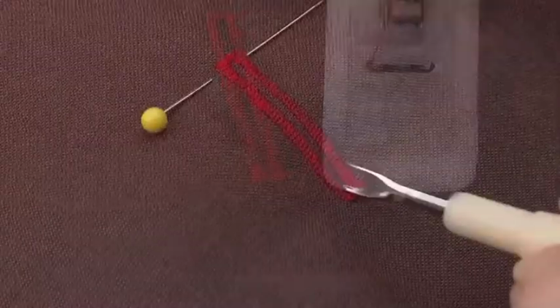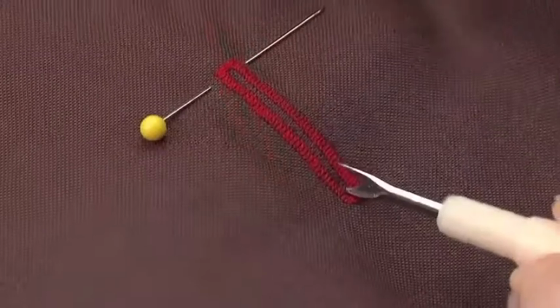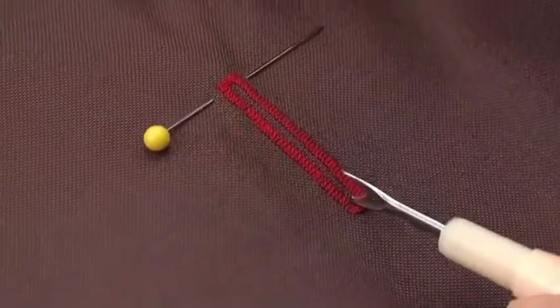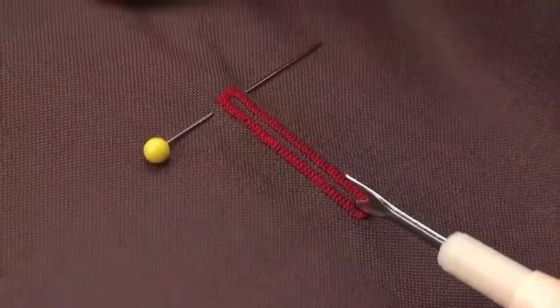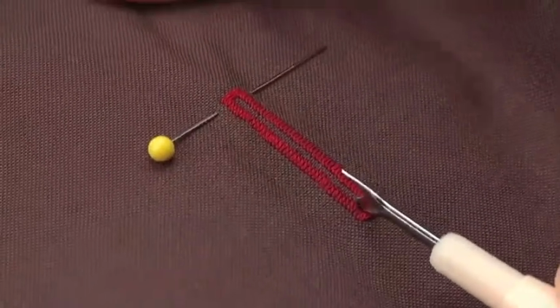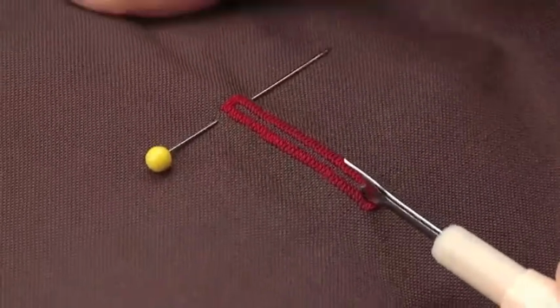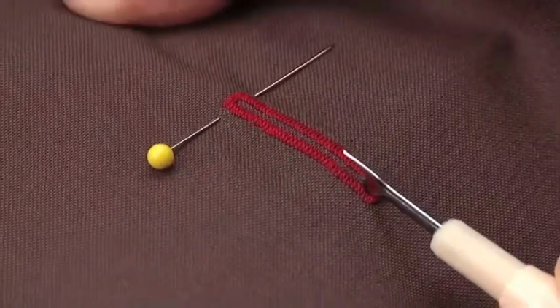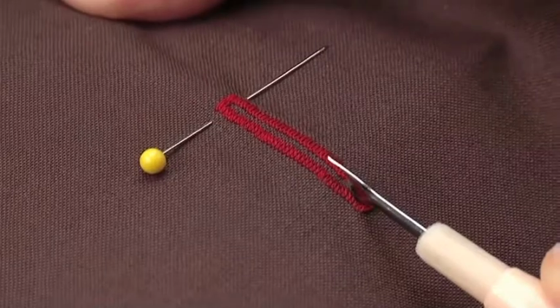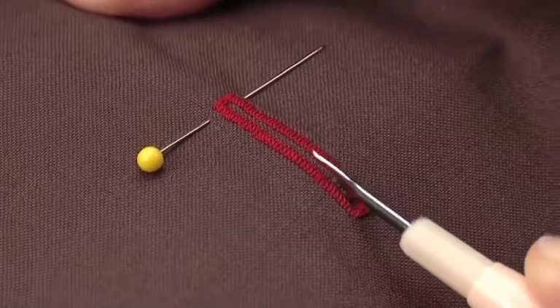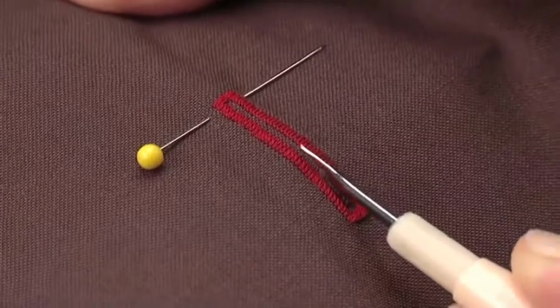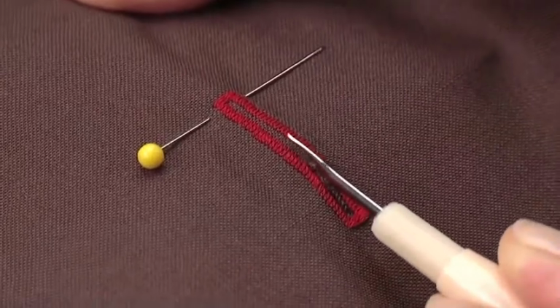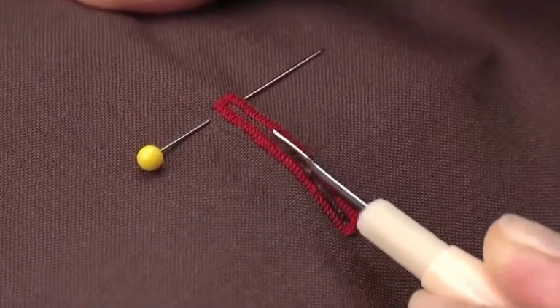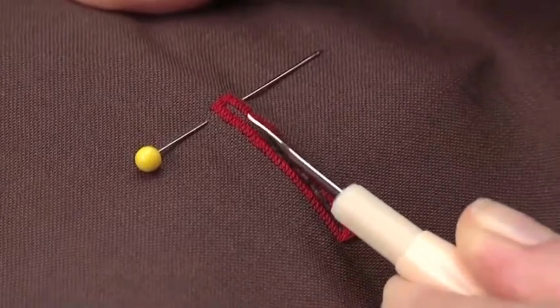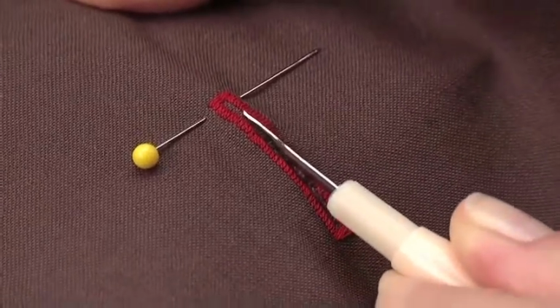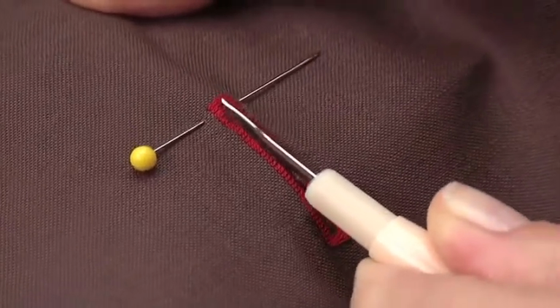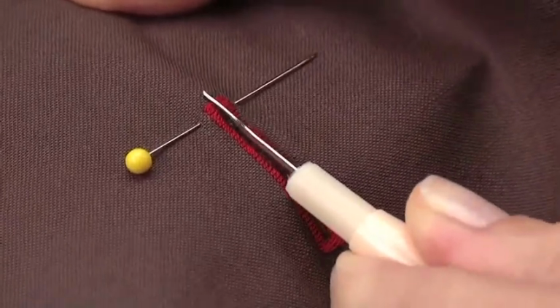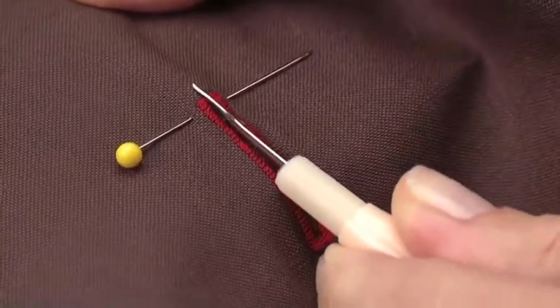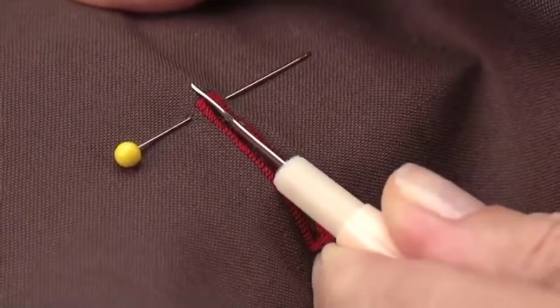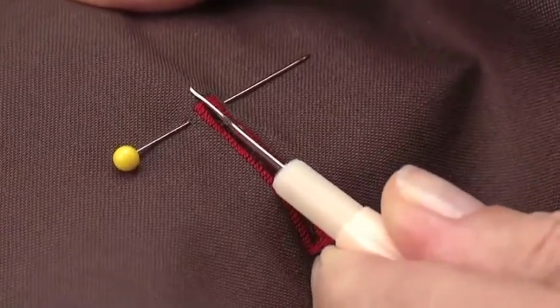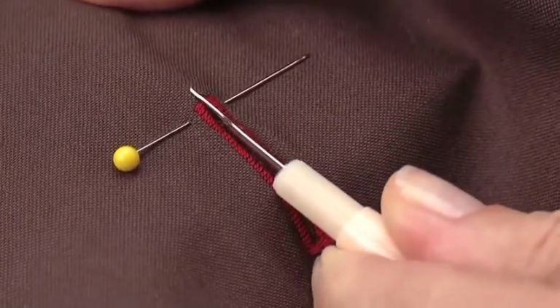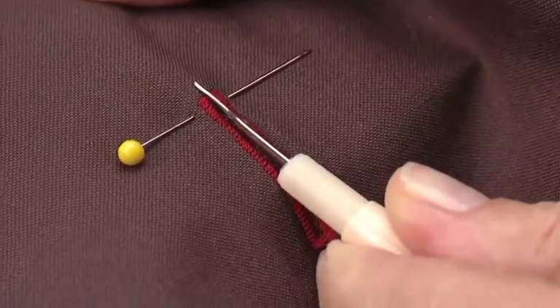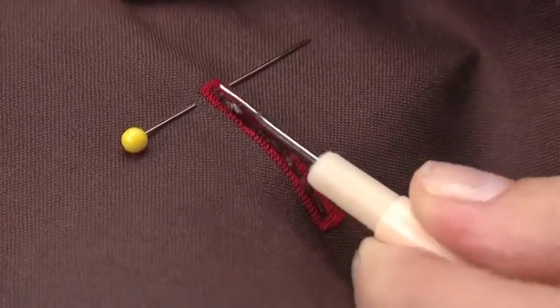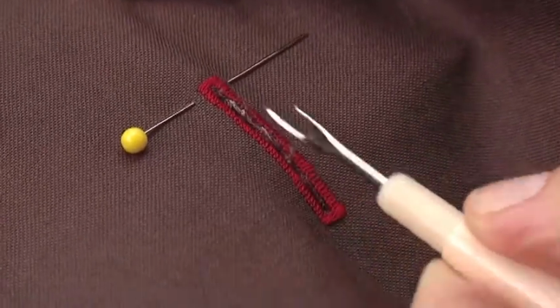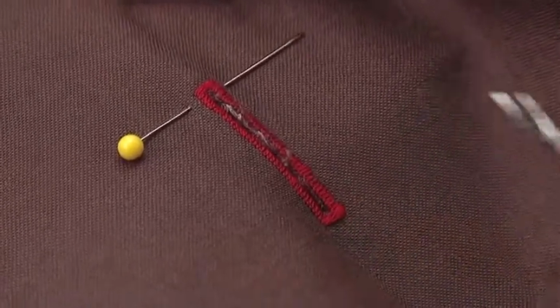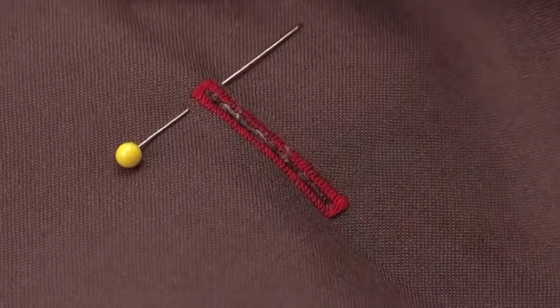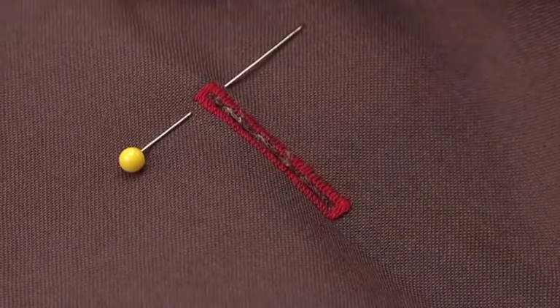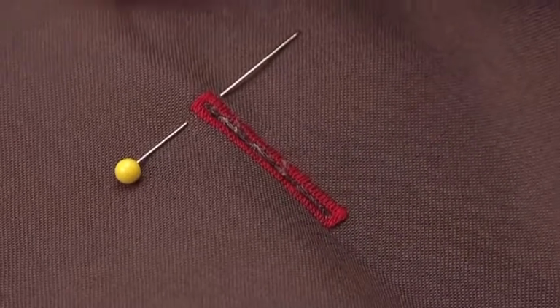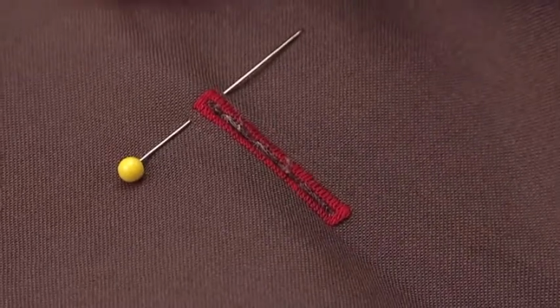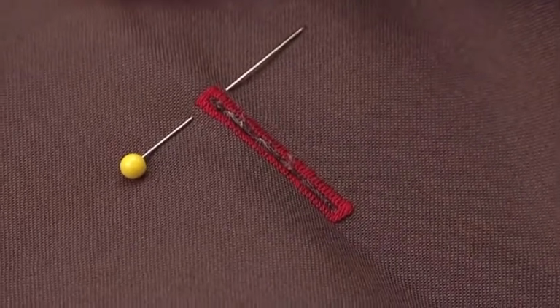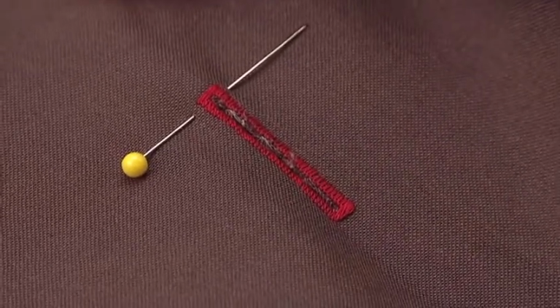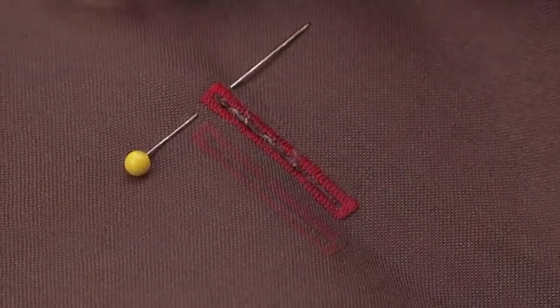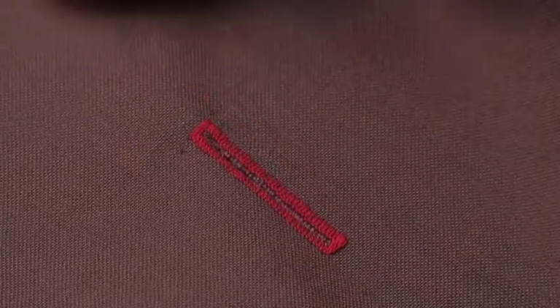Use a seam ripper to carefully cut the buttonhole open. It may be helpful to place a pin at the end of the buttonhole so you don't accidentally cut through the bar tack.